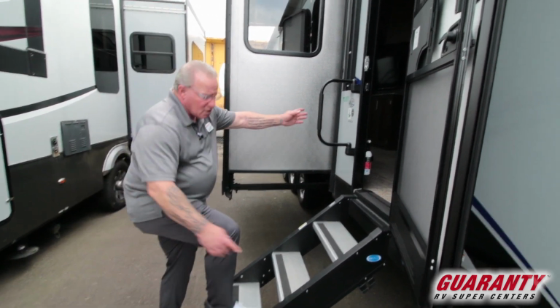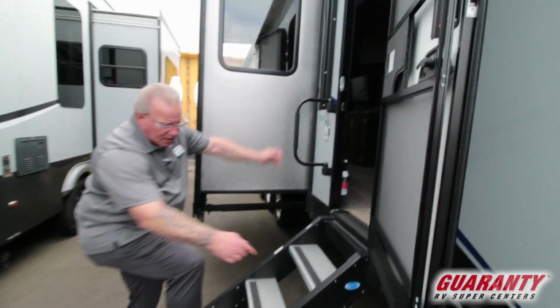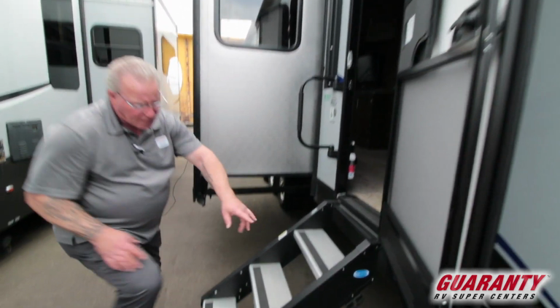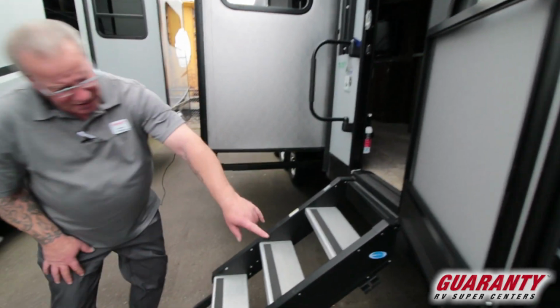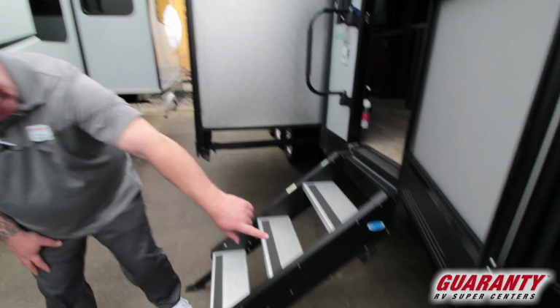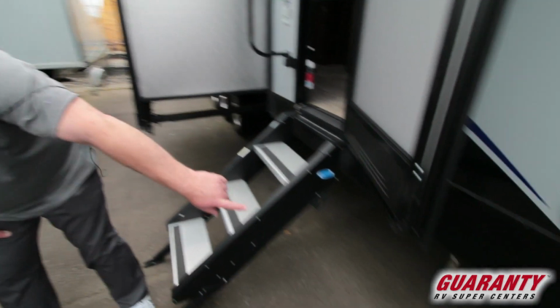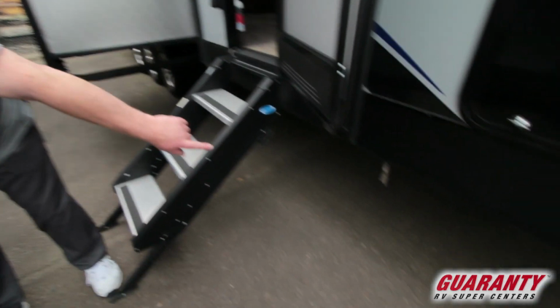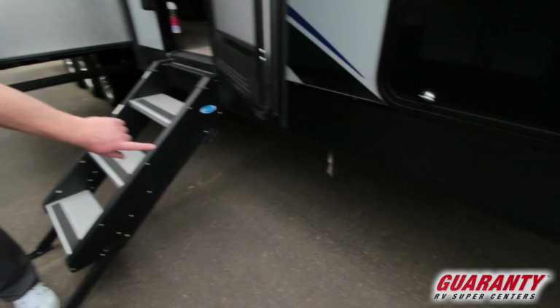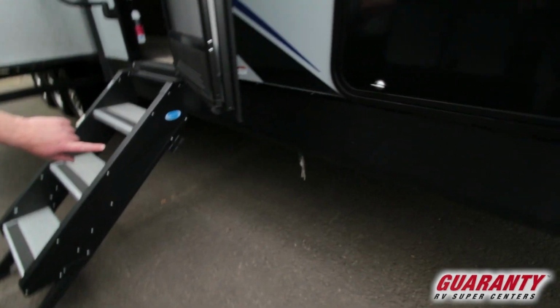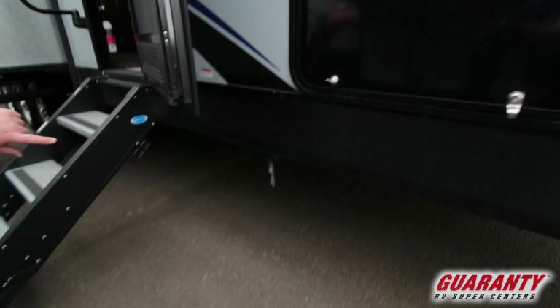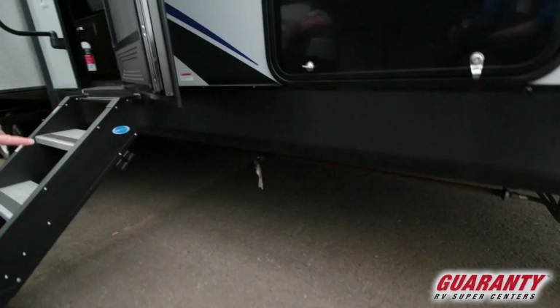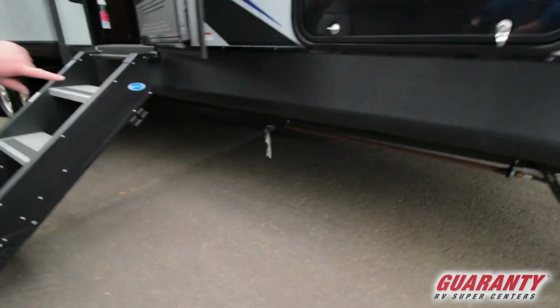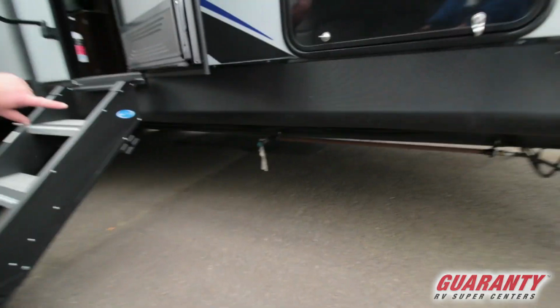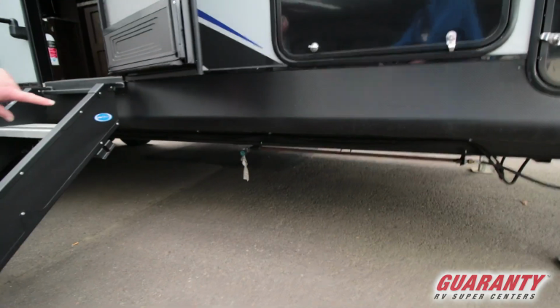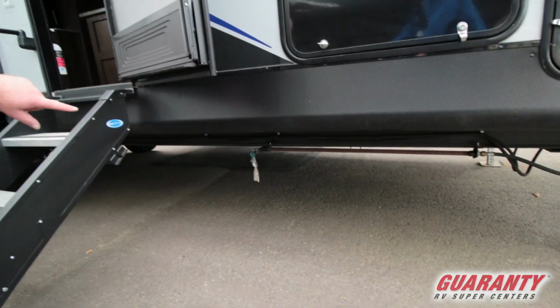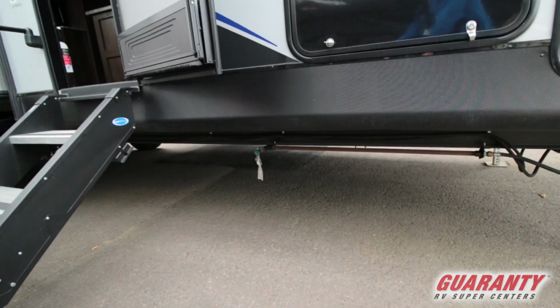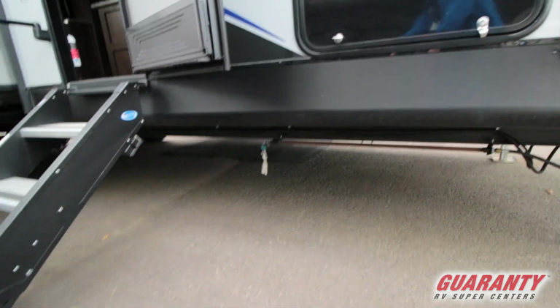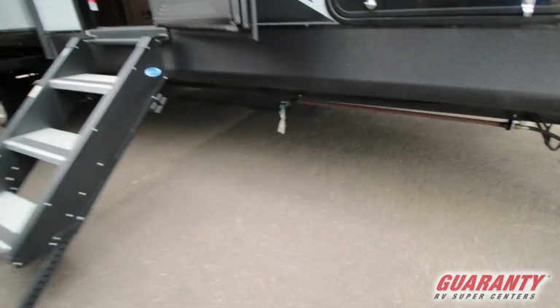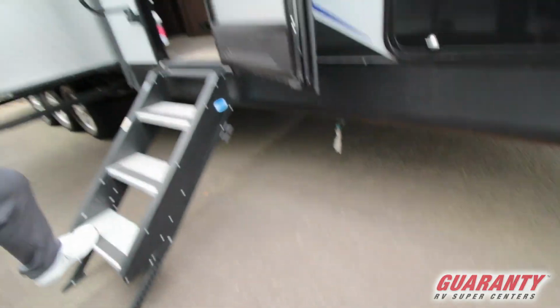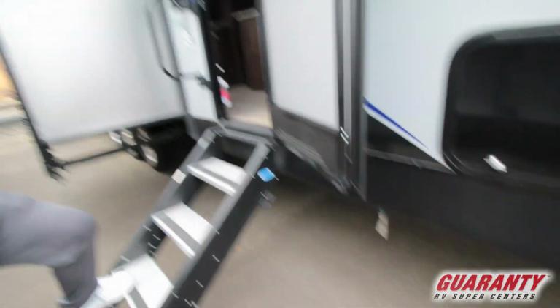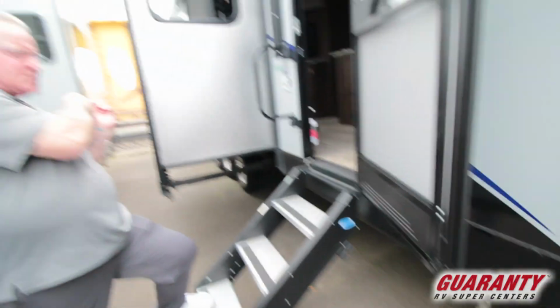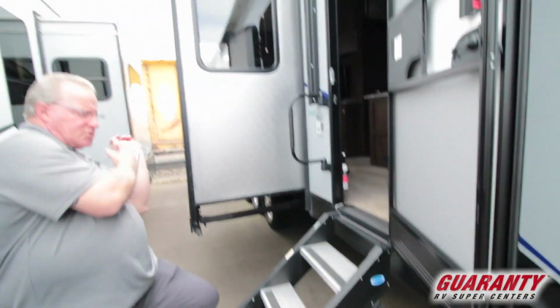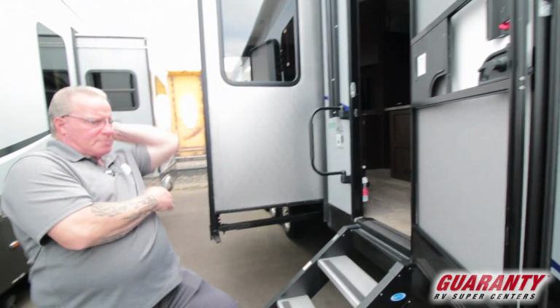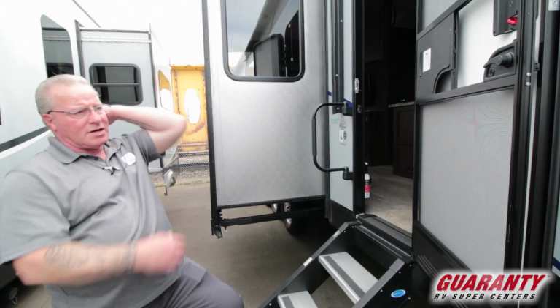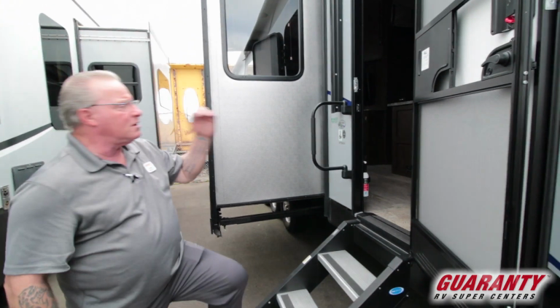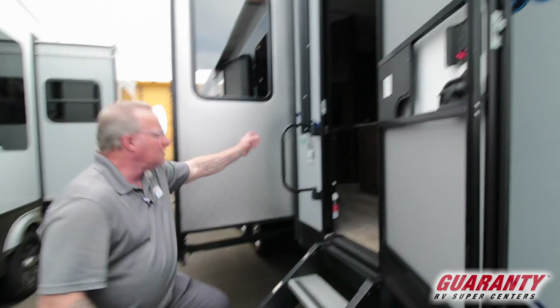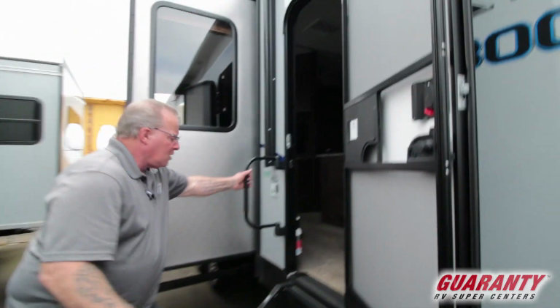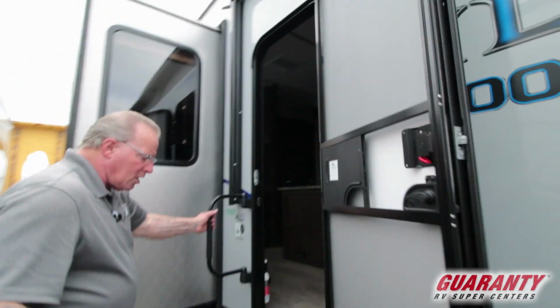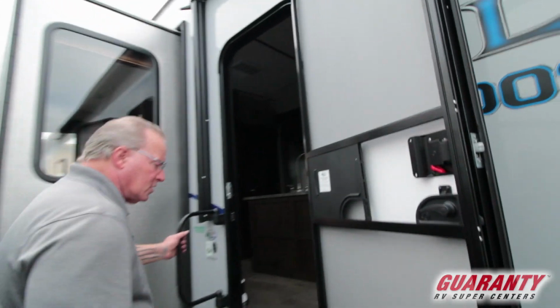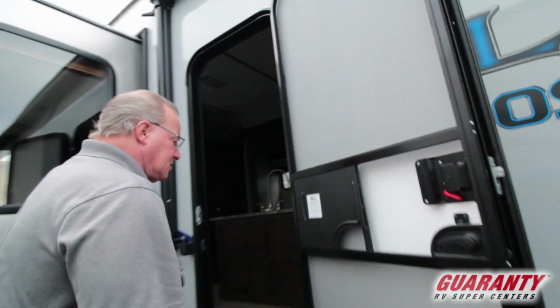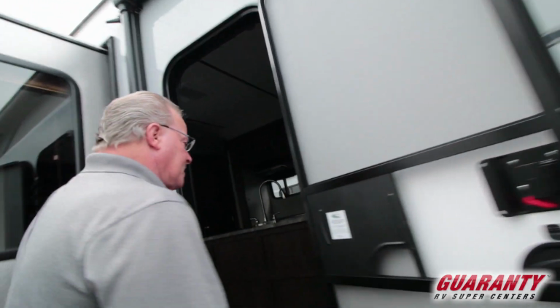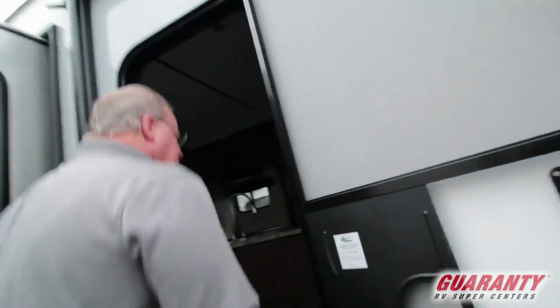You've got a gas fitting there for a barbecue grill. So if you want to grill outside, you just hook it up right there and run off of your existing propane tanks.